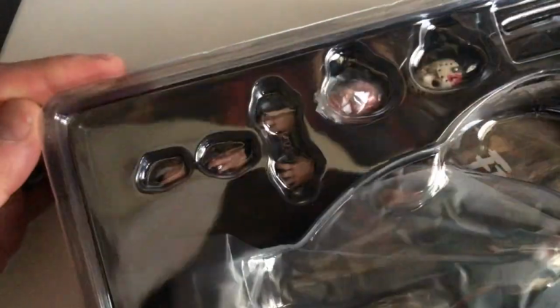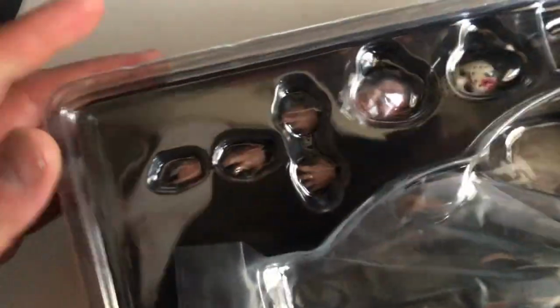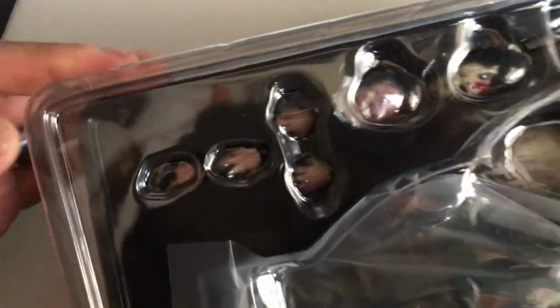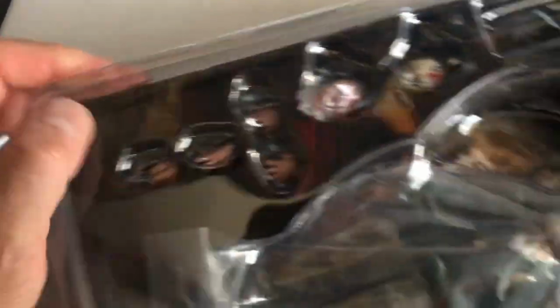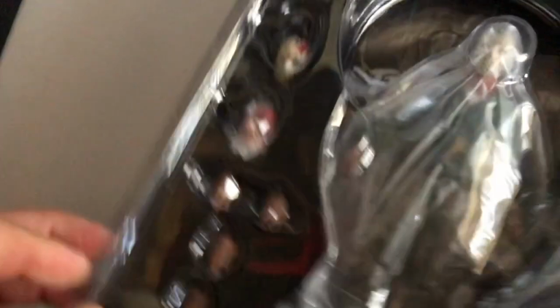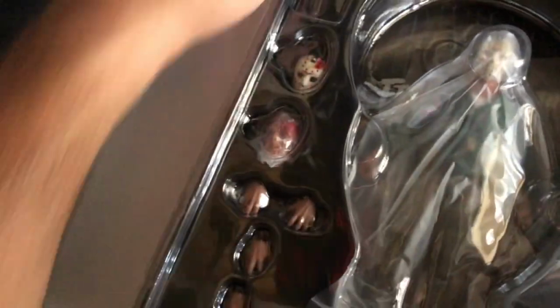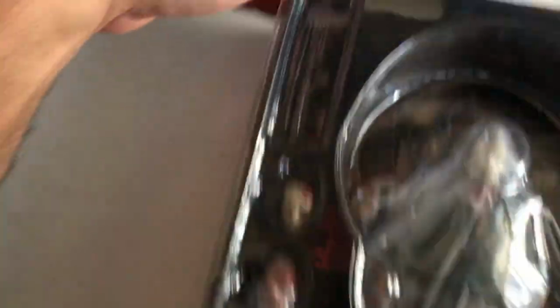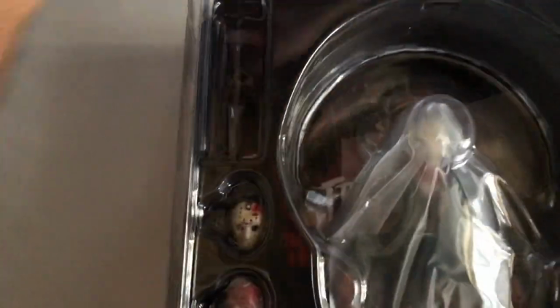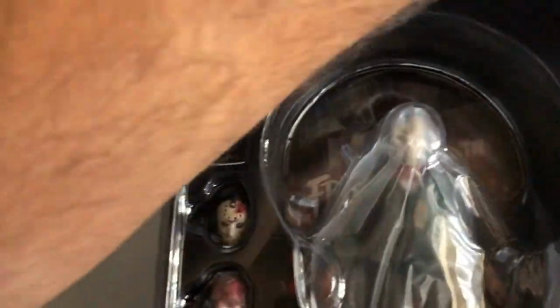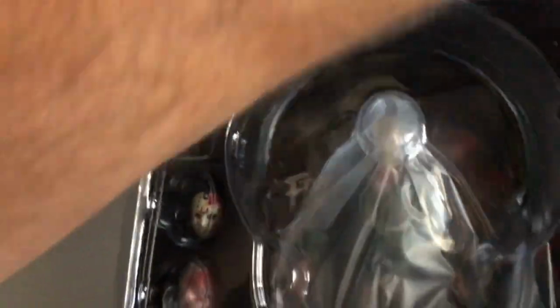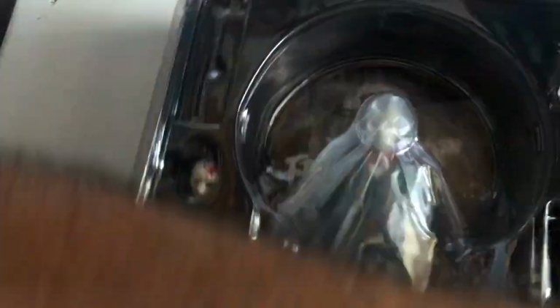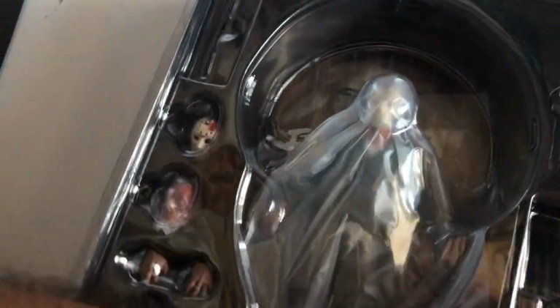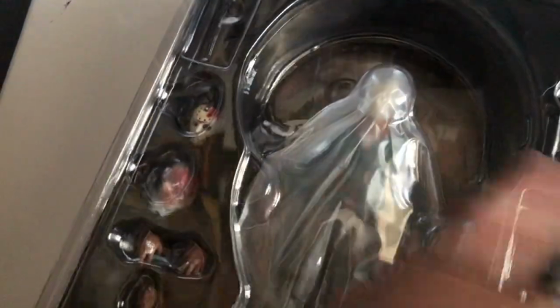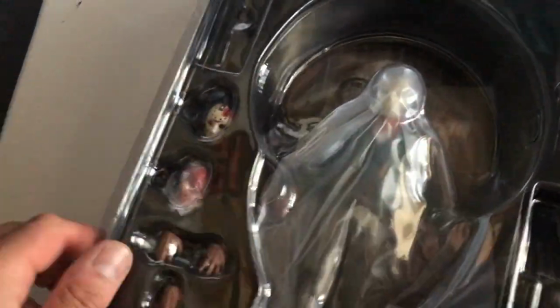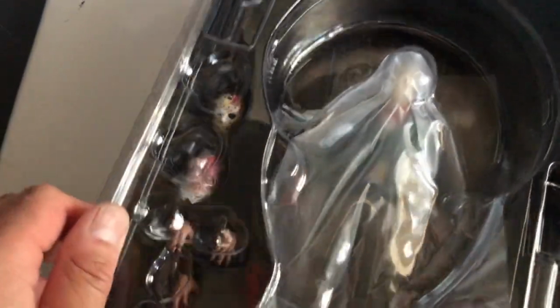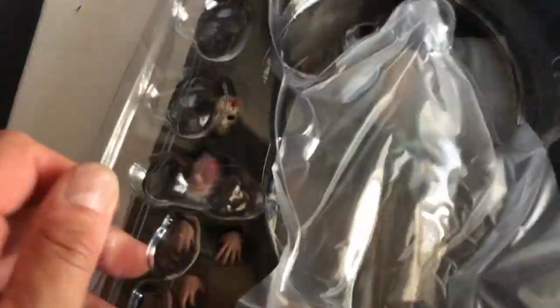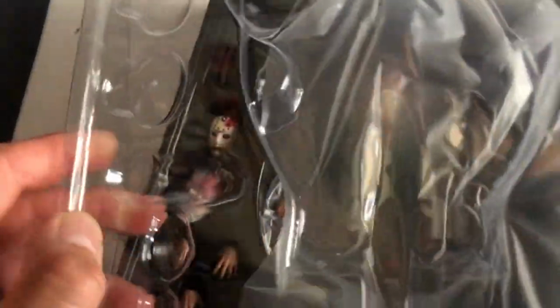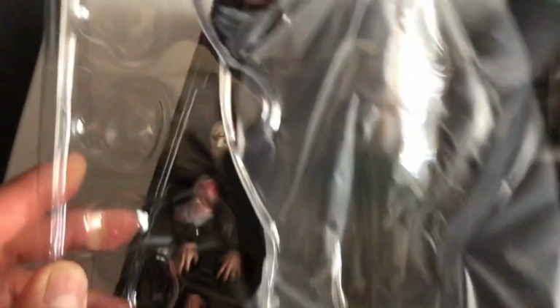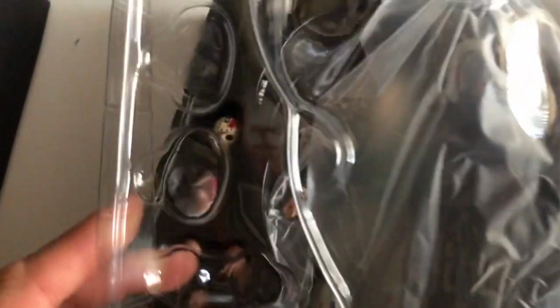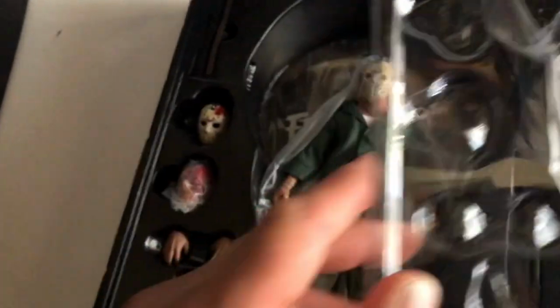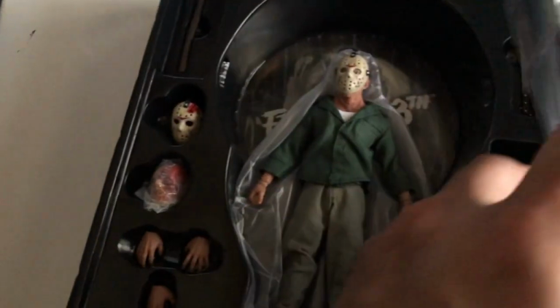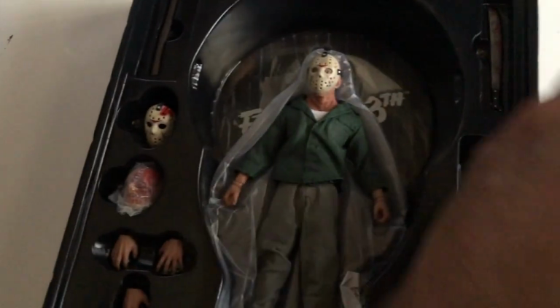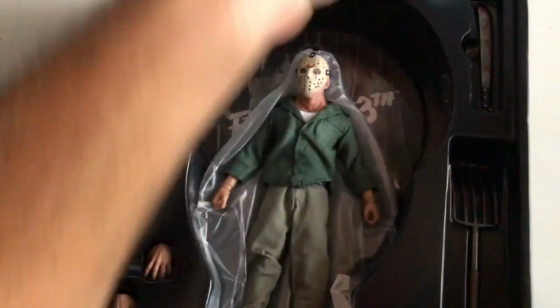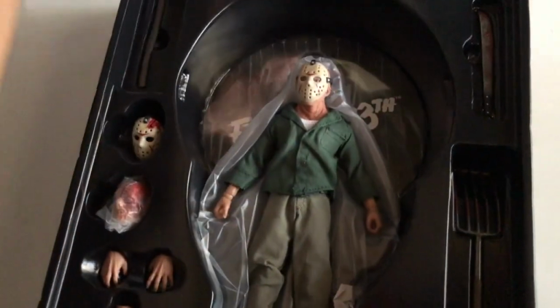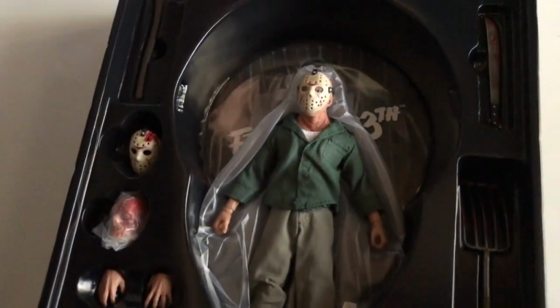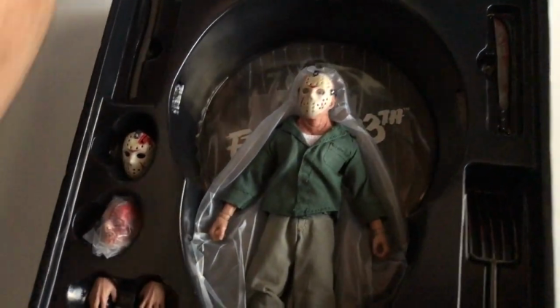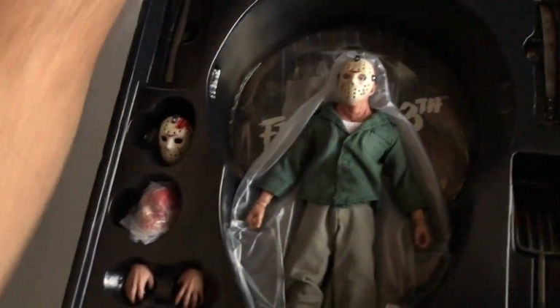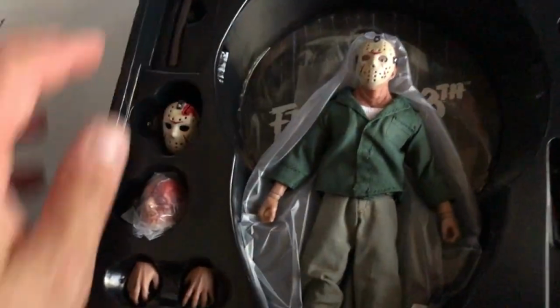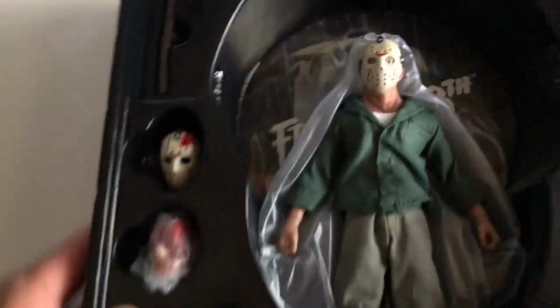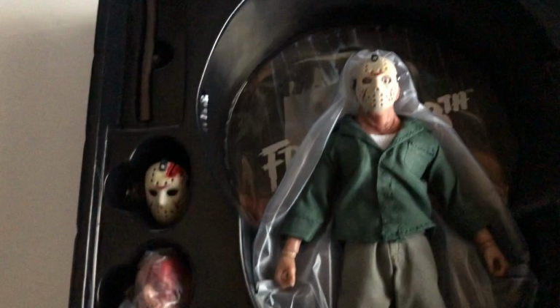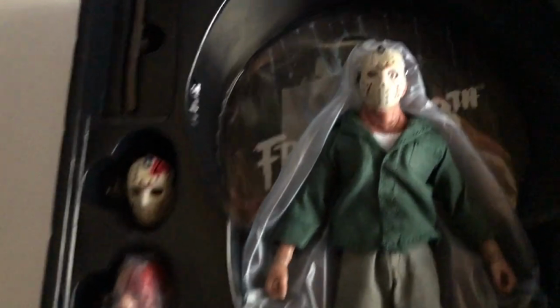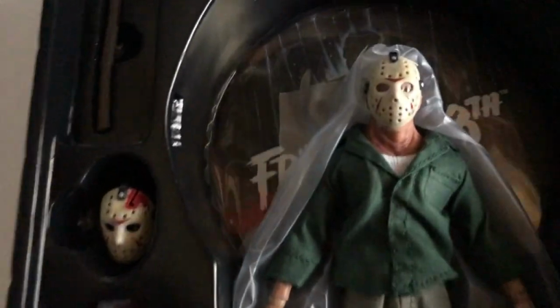I'm not a professional toy reviewer so bear with me — I'm trying to take this out very carefully so I don't mess anything up. Alright, there it is! There we go — look at that, look how cool that is. Here we are looking at Jason.